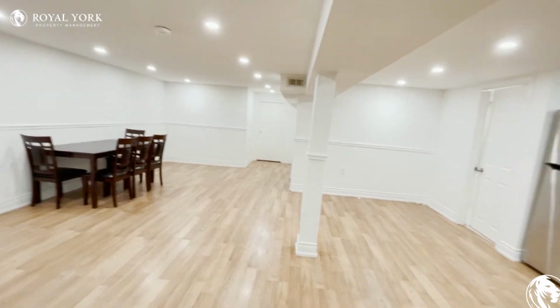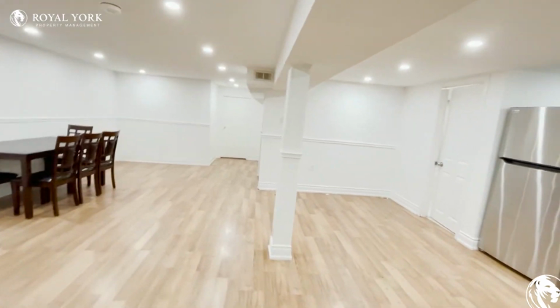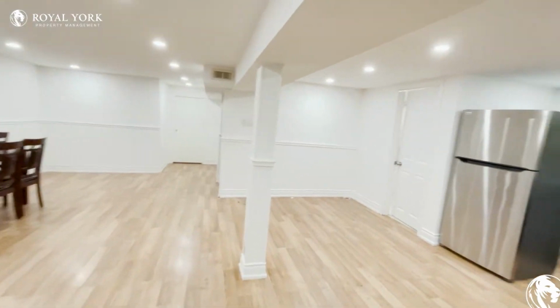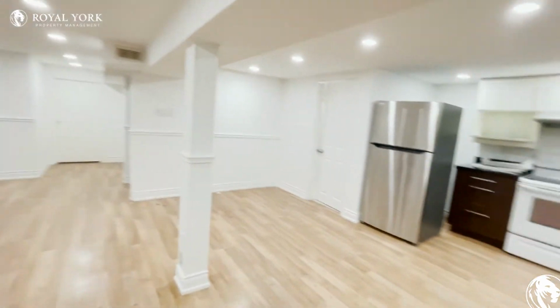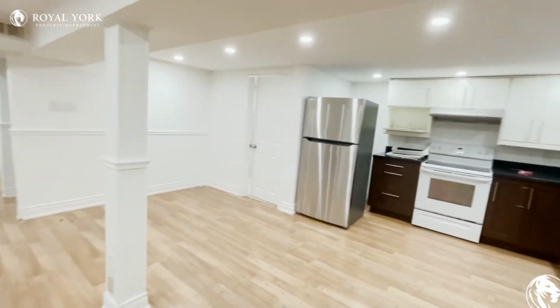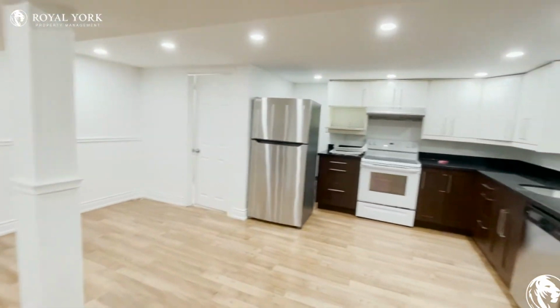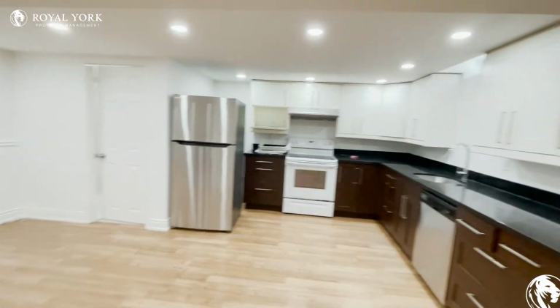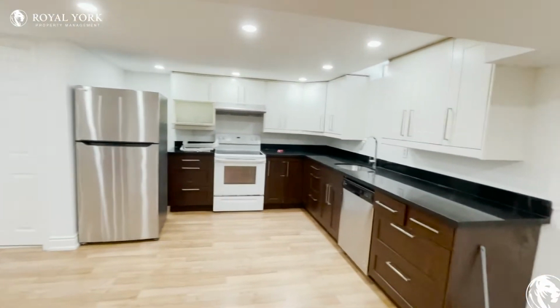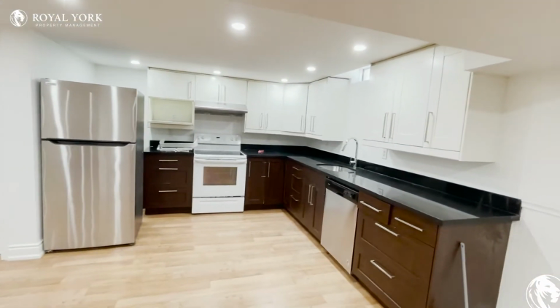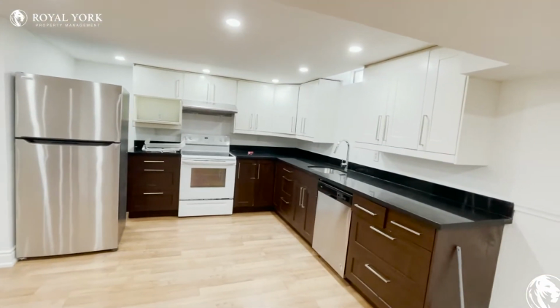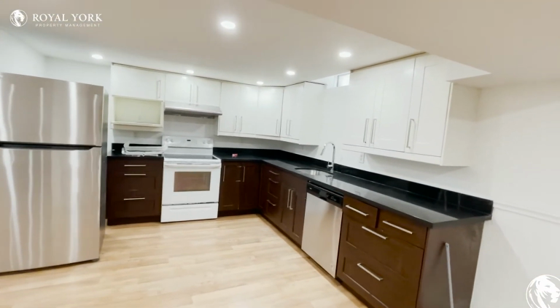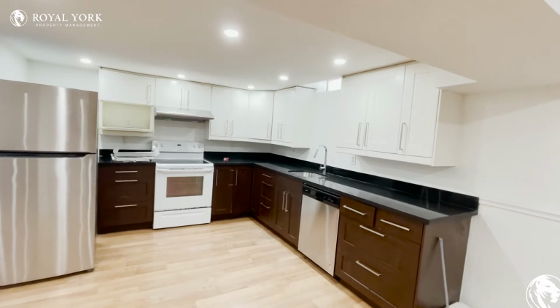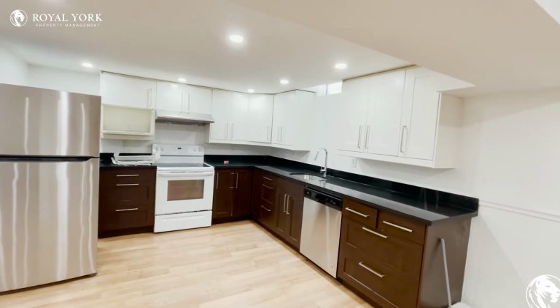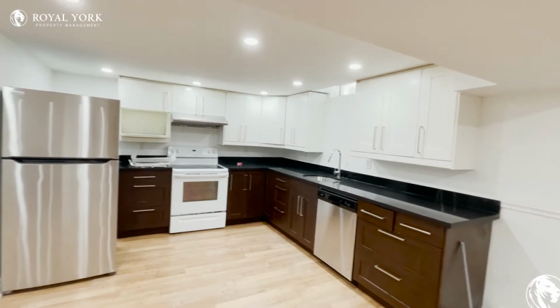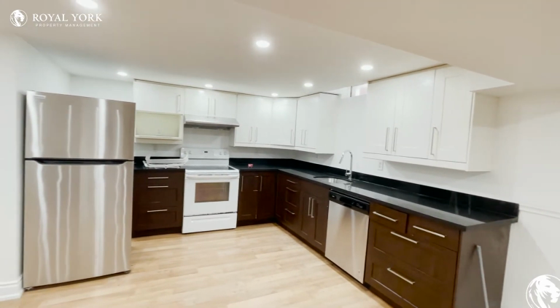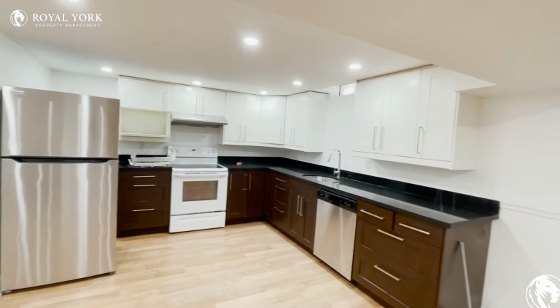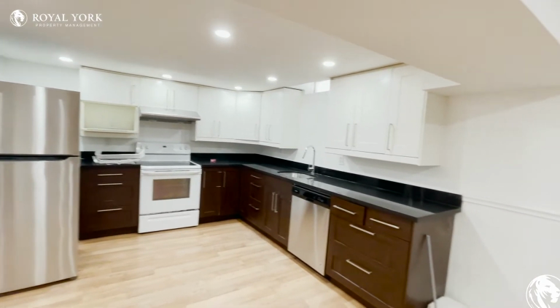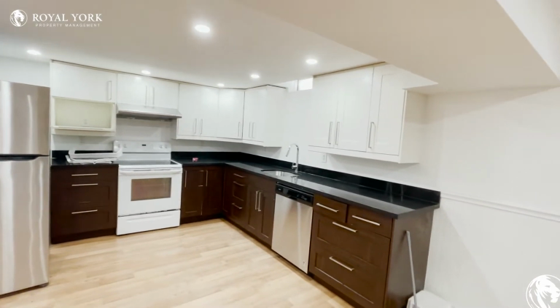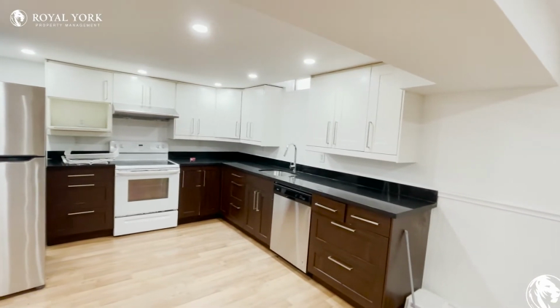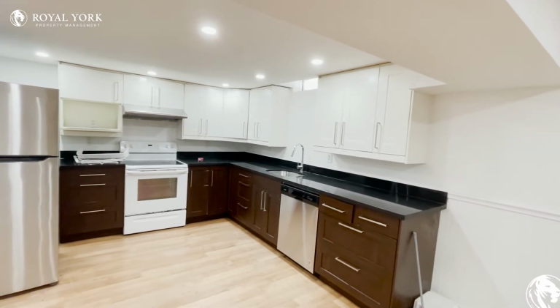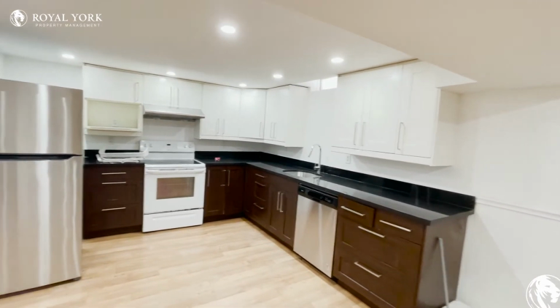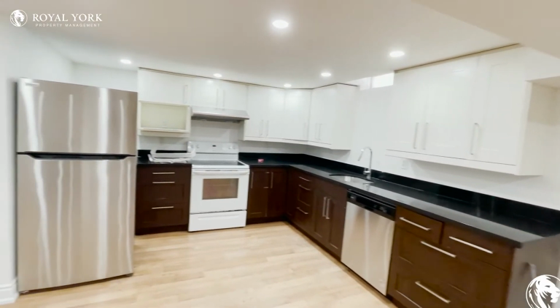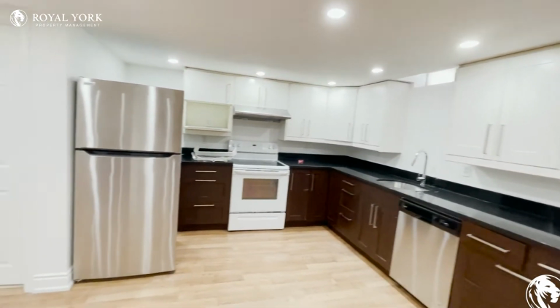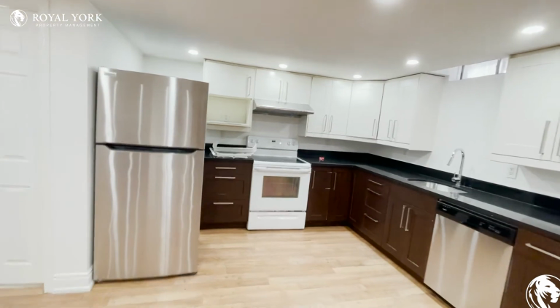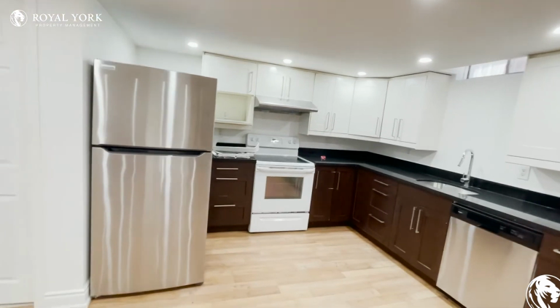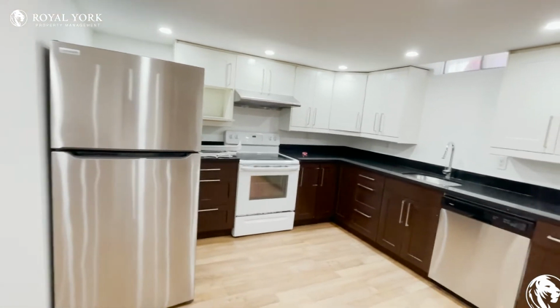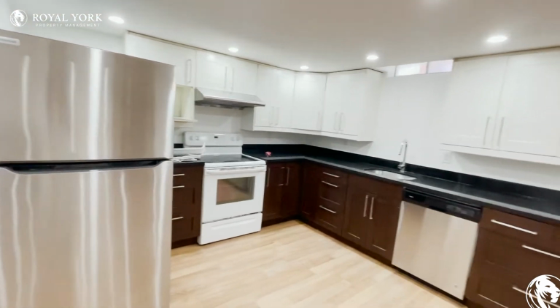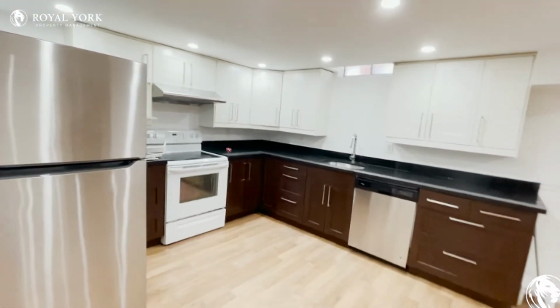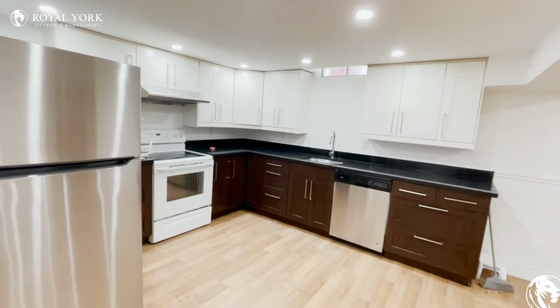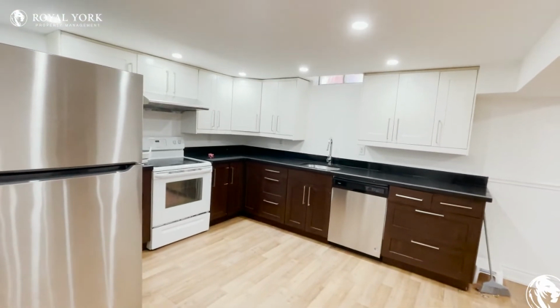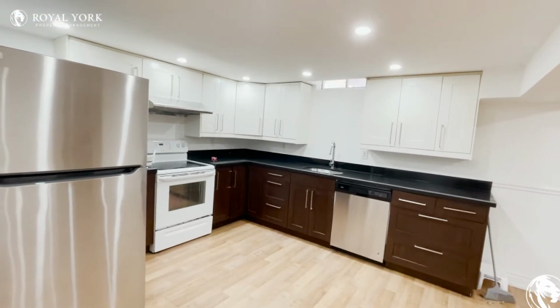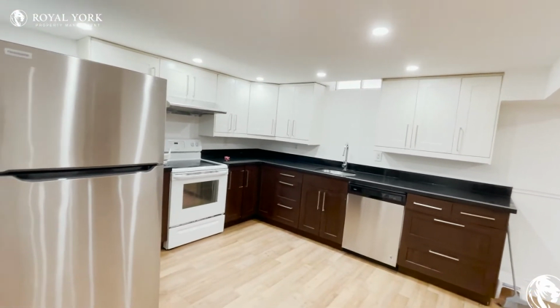You then have your very modern kitchen over here, which has tons of cabinet and countertop space, beautiful stone countertops, and very nice appliances too.